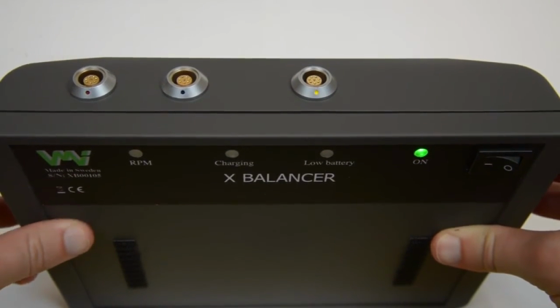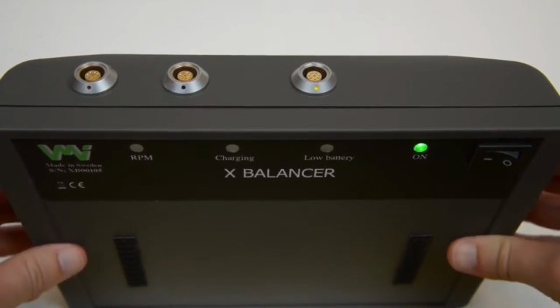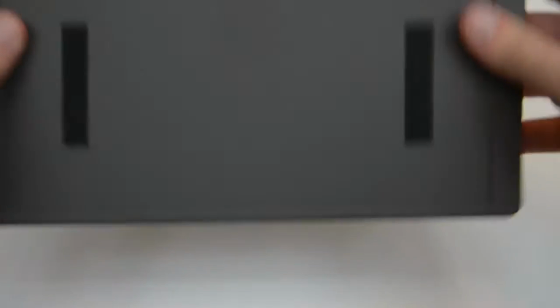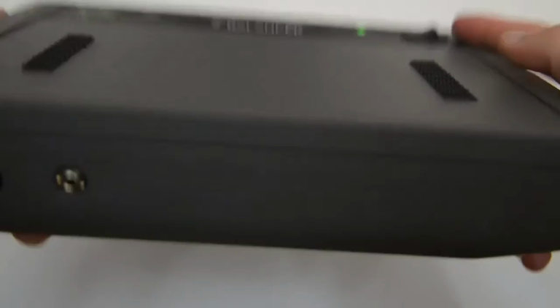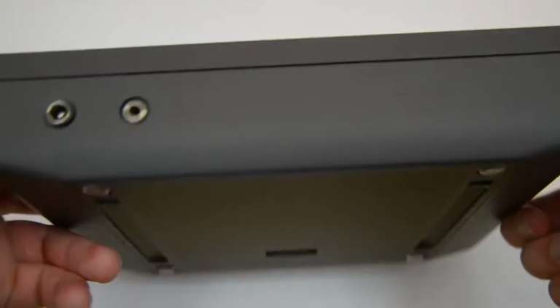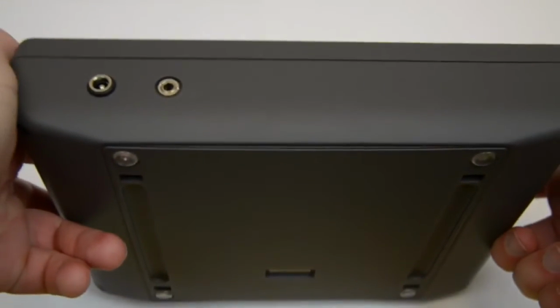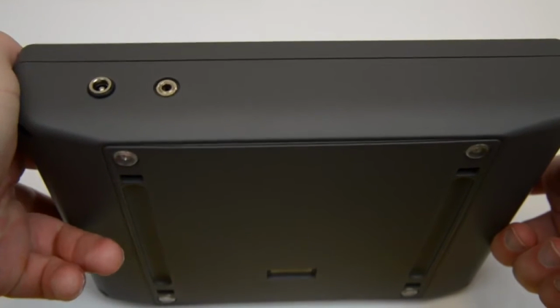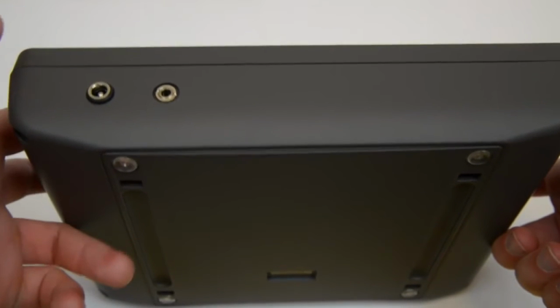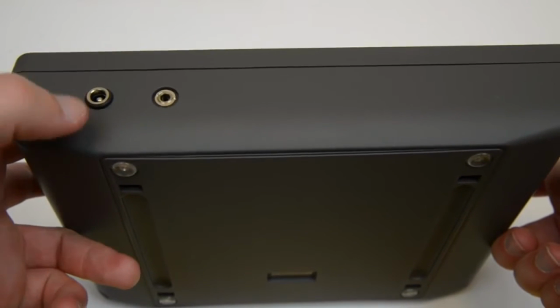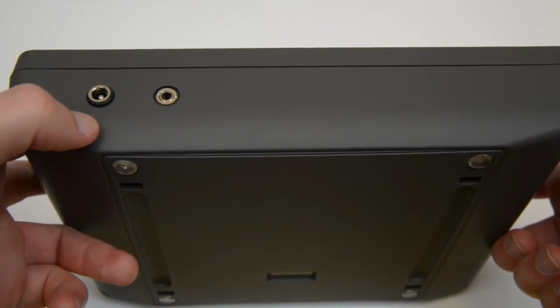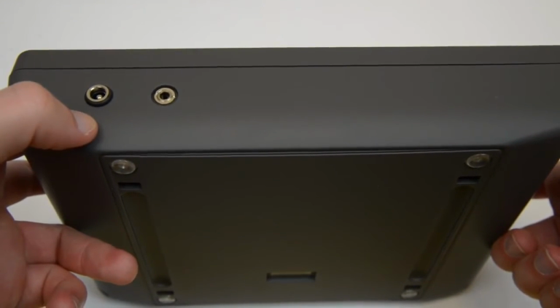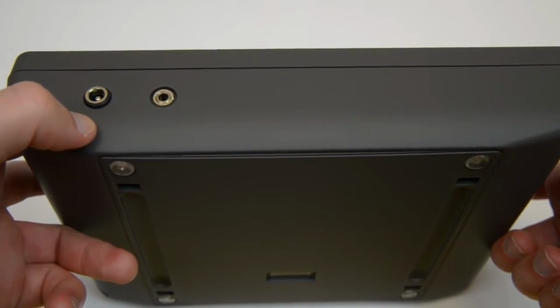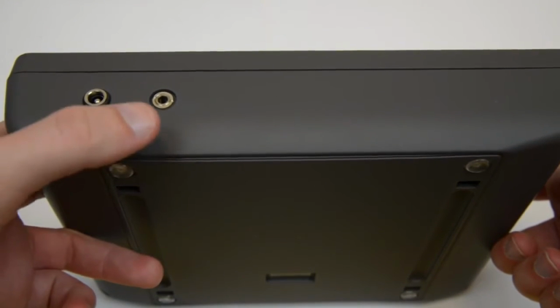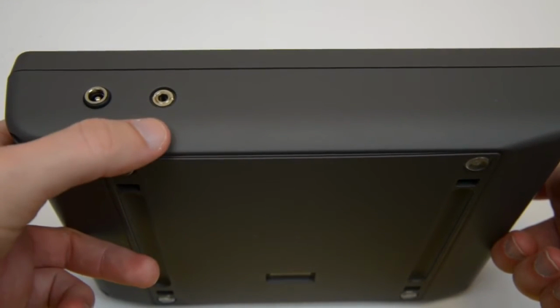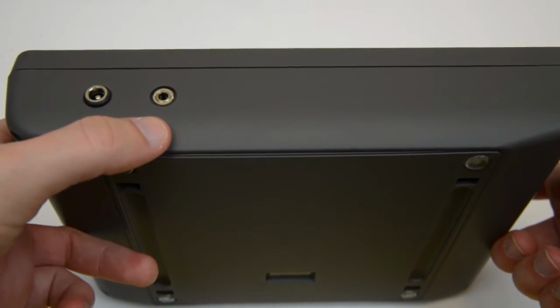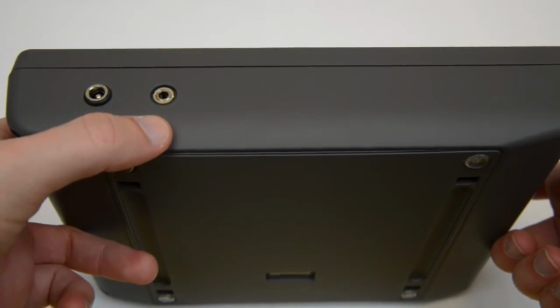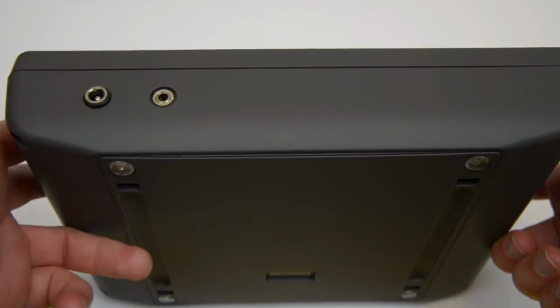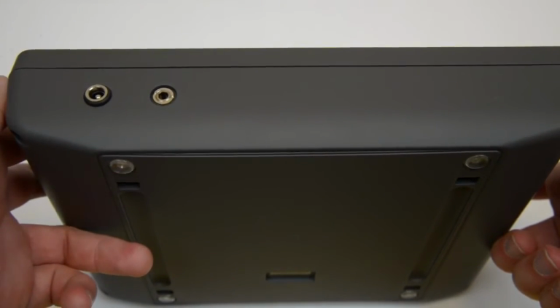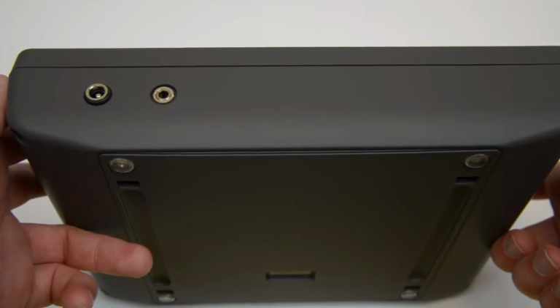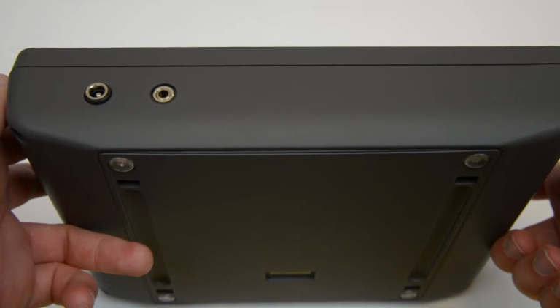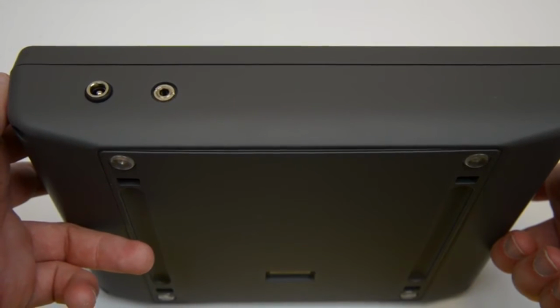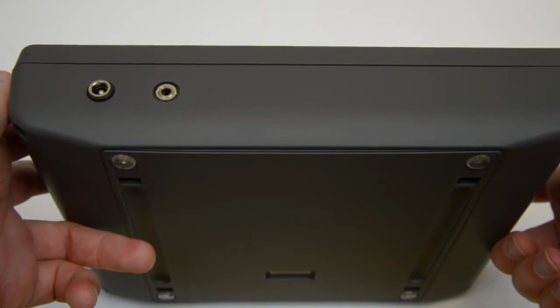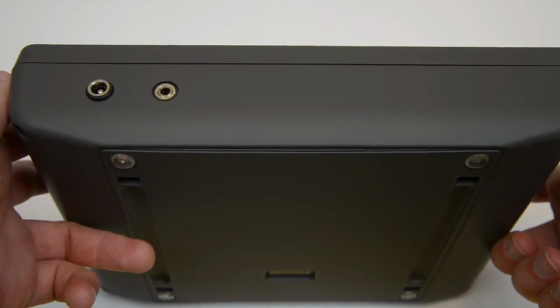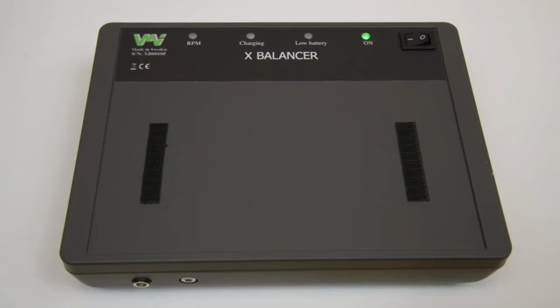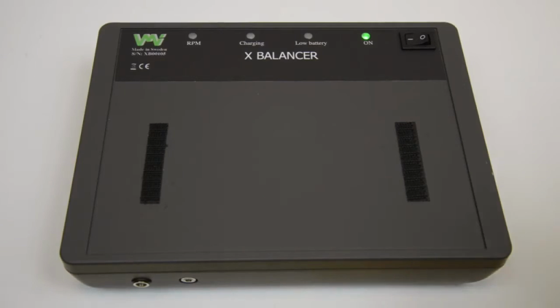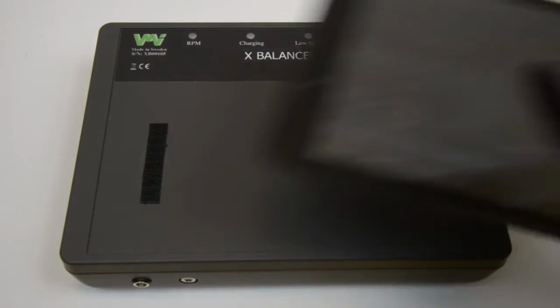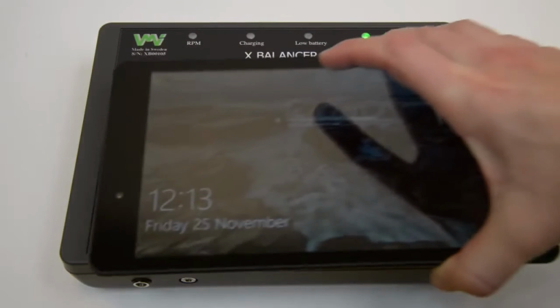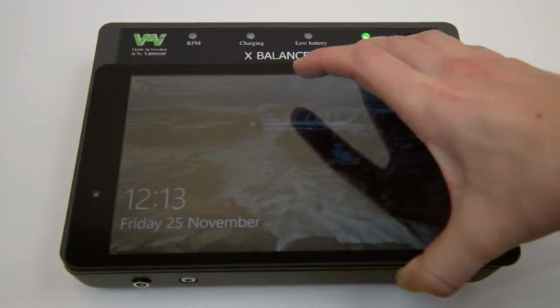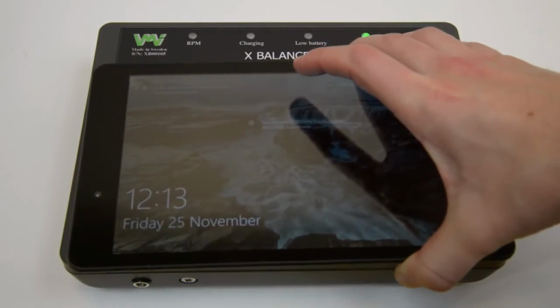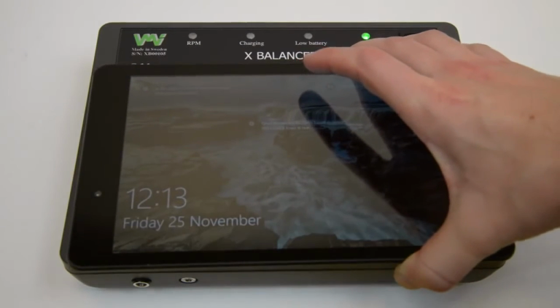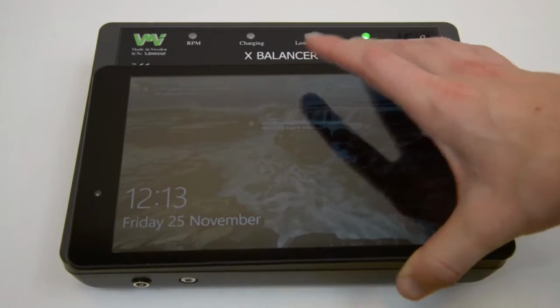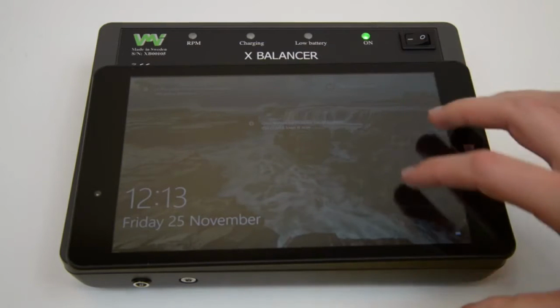On the rear side, you'll find two sockets. The left one is the DC input and the right one is for communication between the instrument and a computer if you don't choose to use Bluetooth. The tablet will be attached to the instrument by using Velcro.